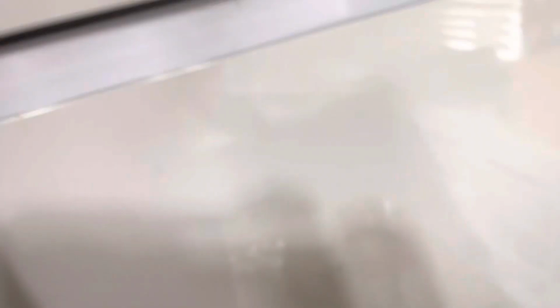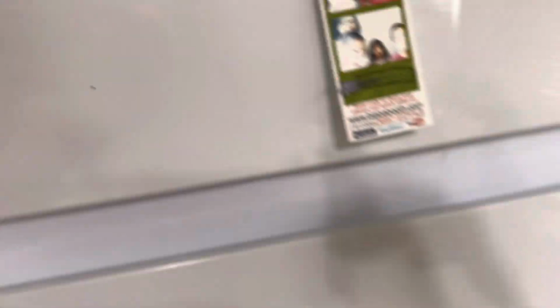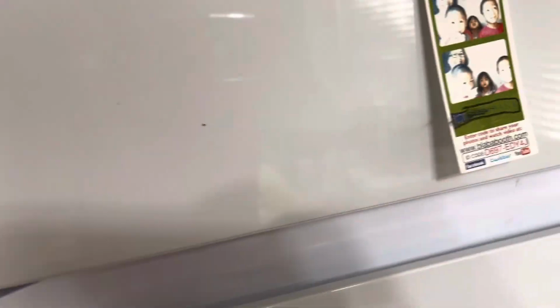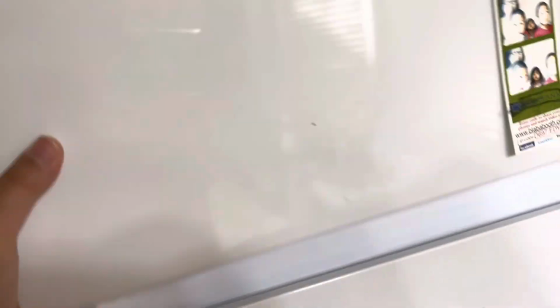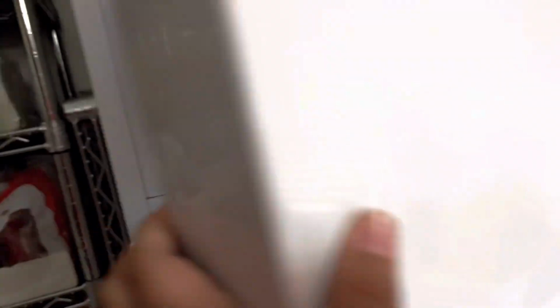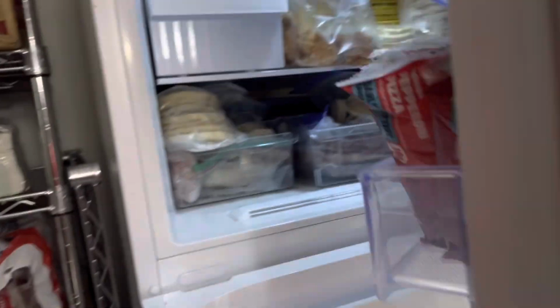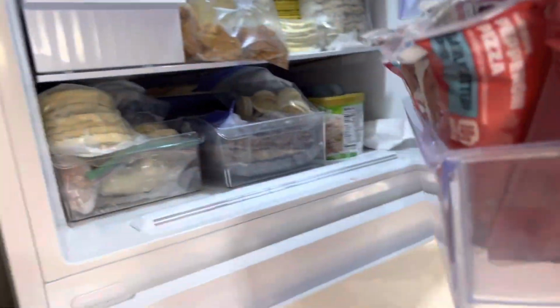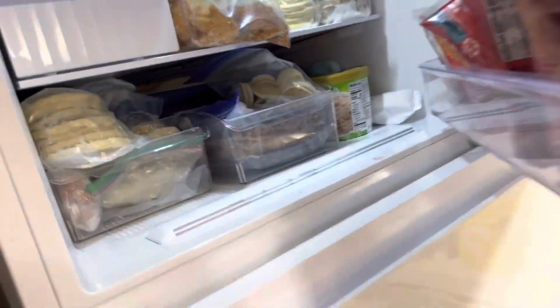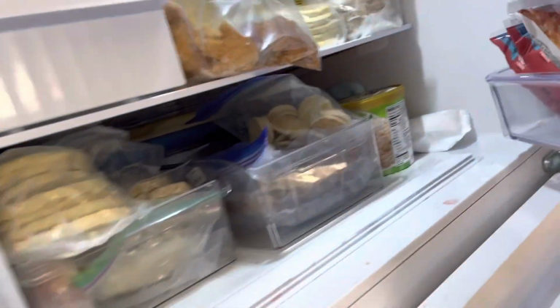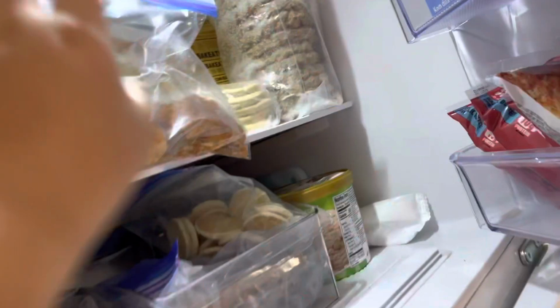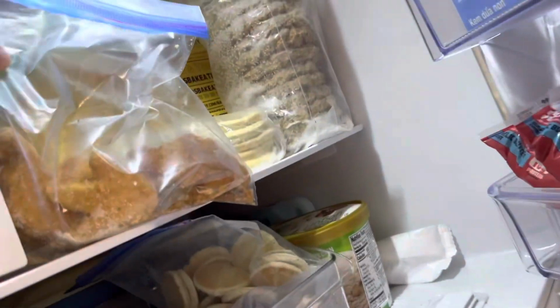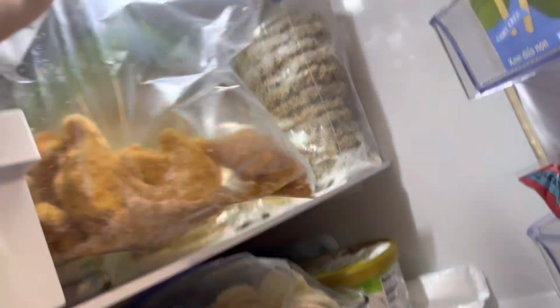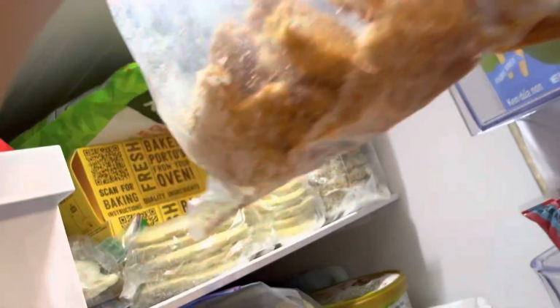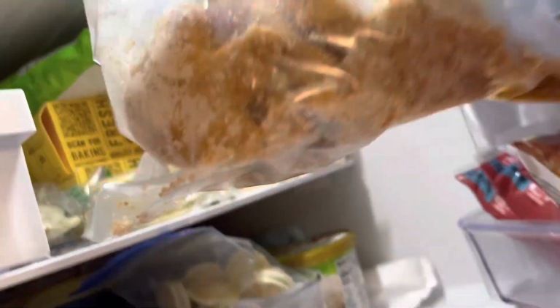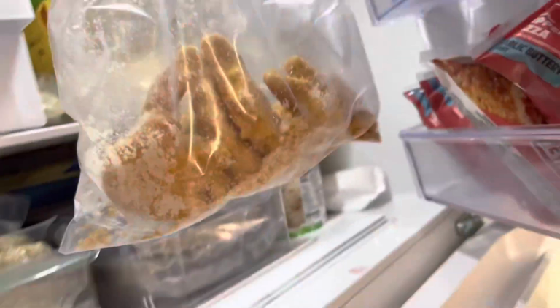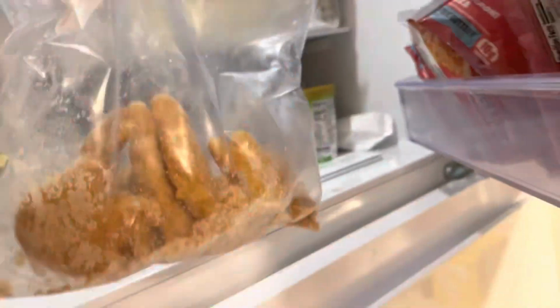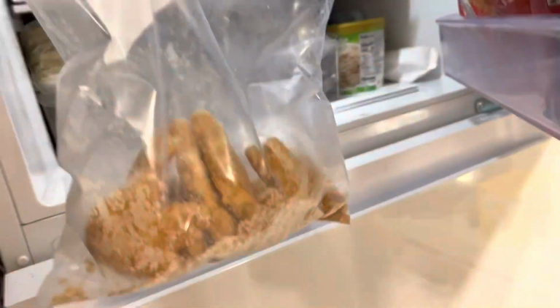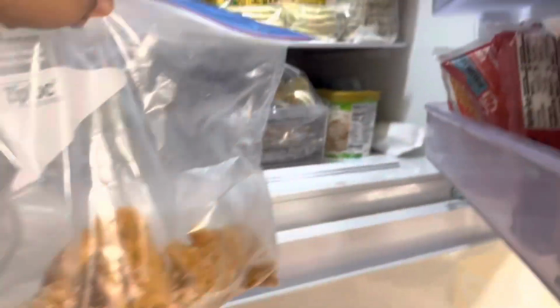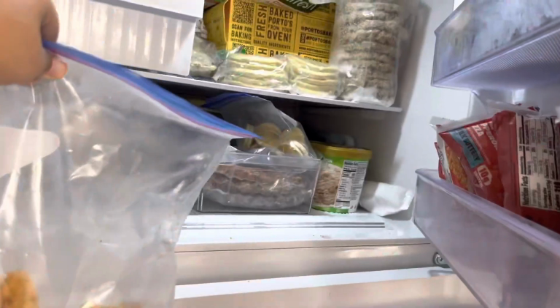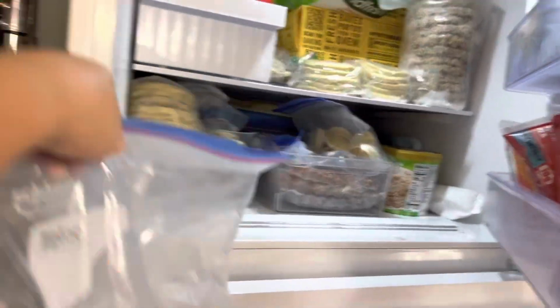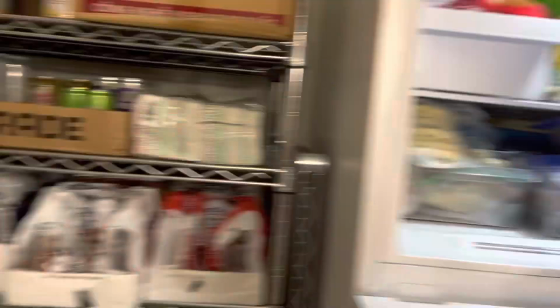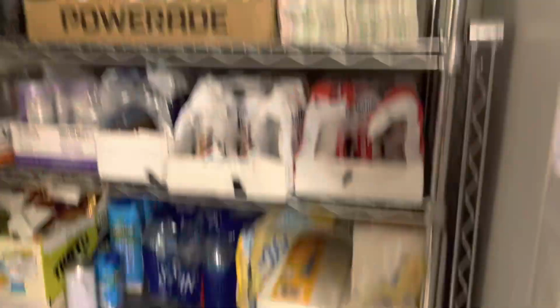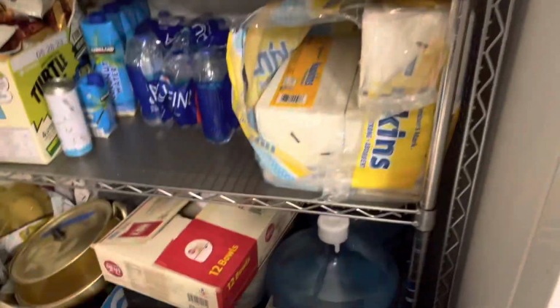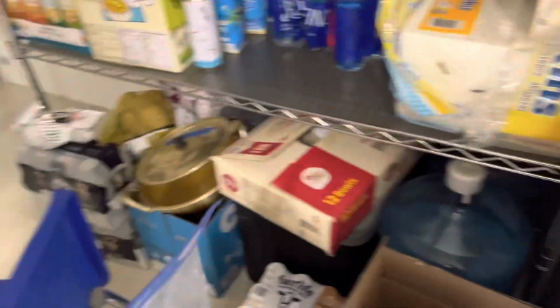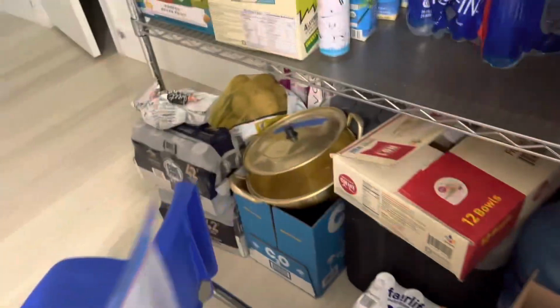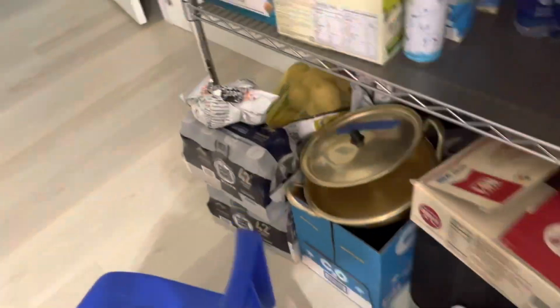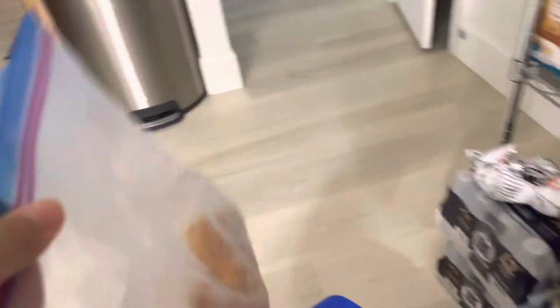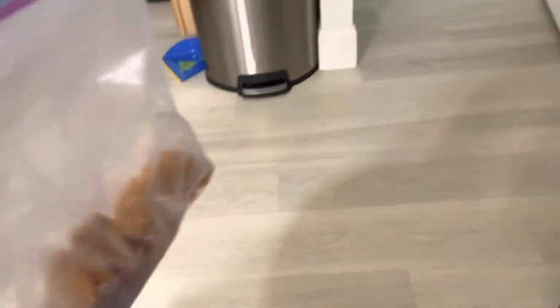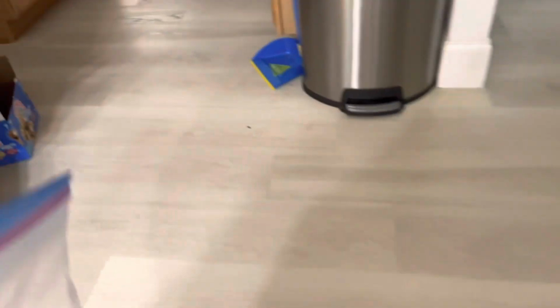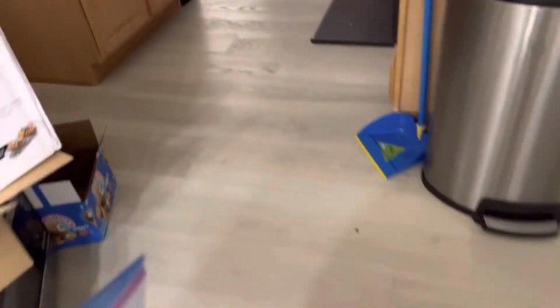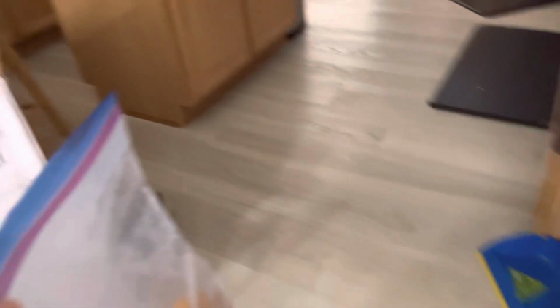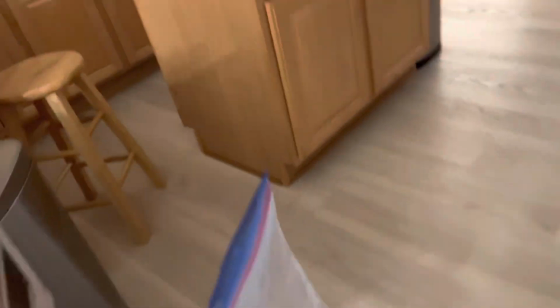Chicken nuggets. First, we get our chicken nuggets — or giant nuggets, whatever they're called — and then we put them on a plate.